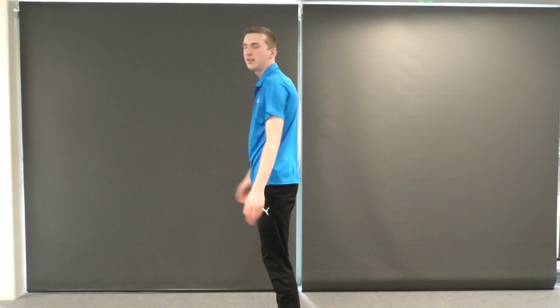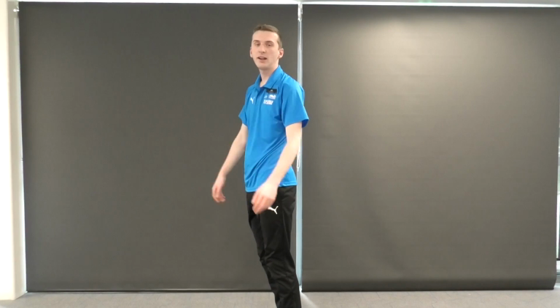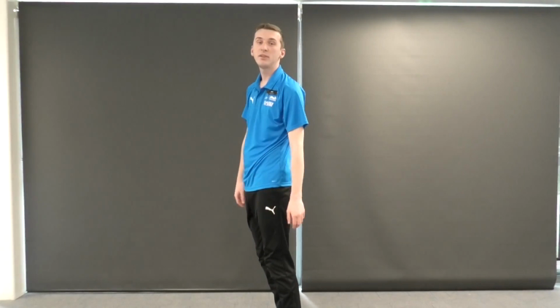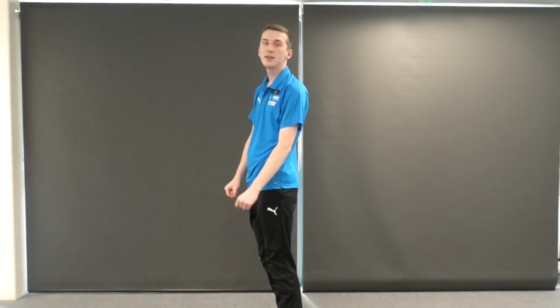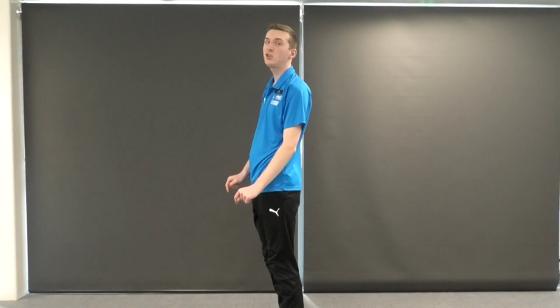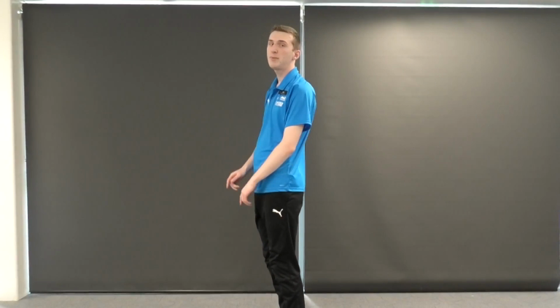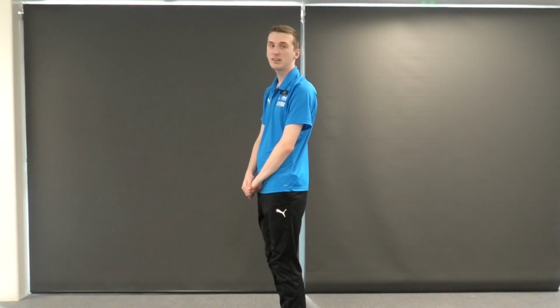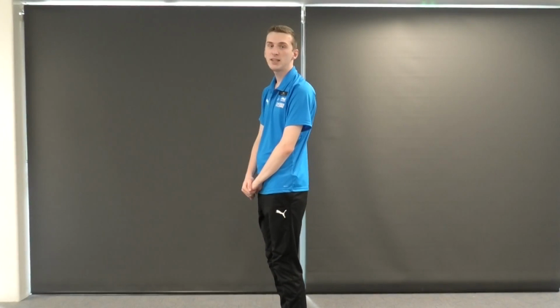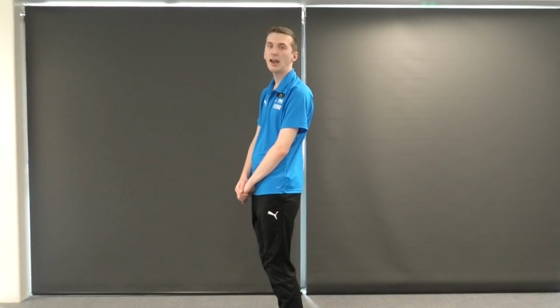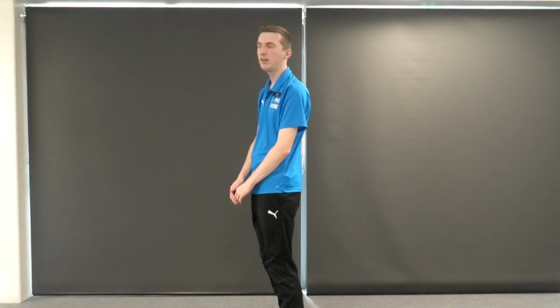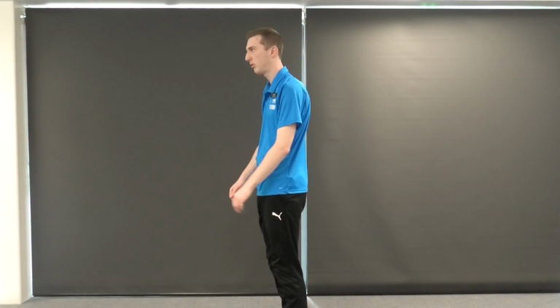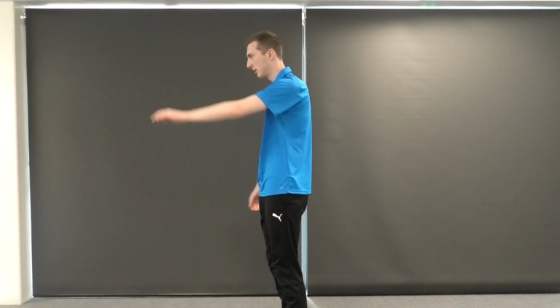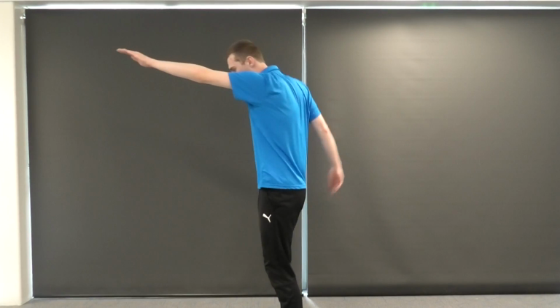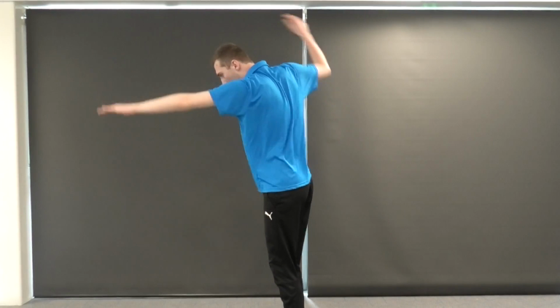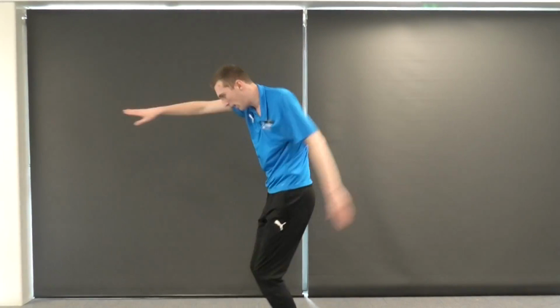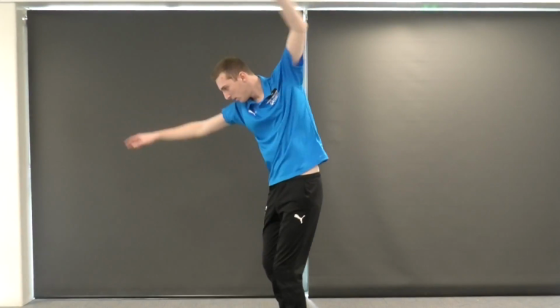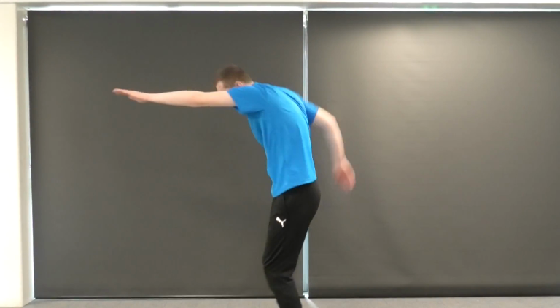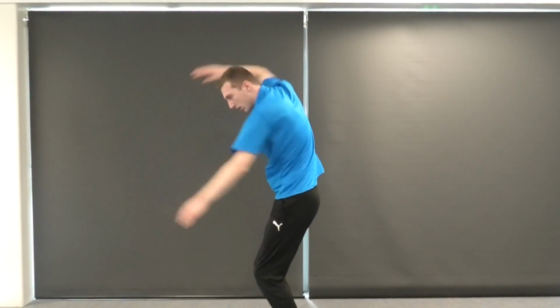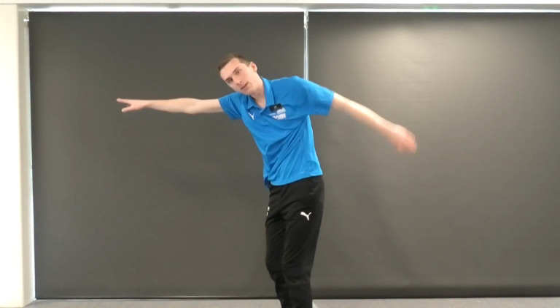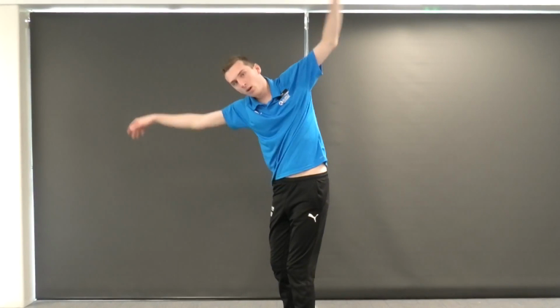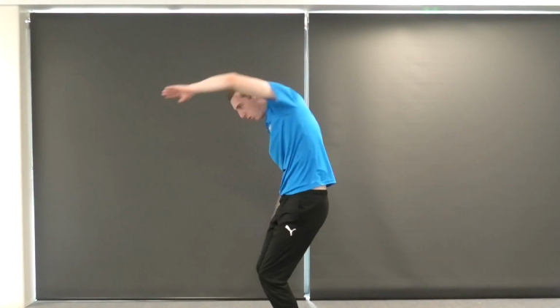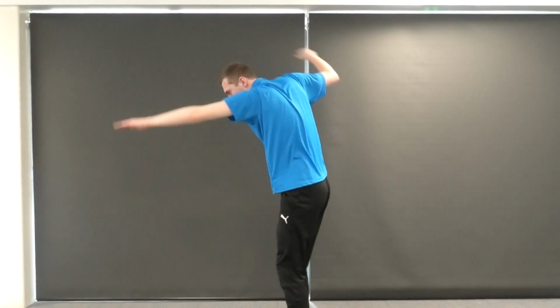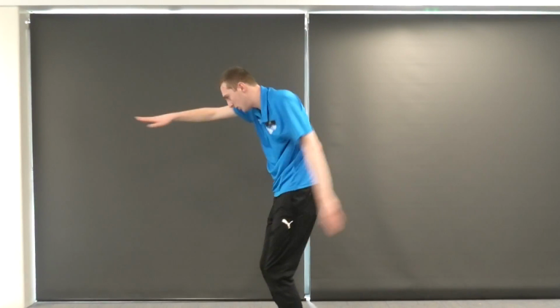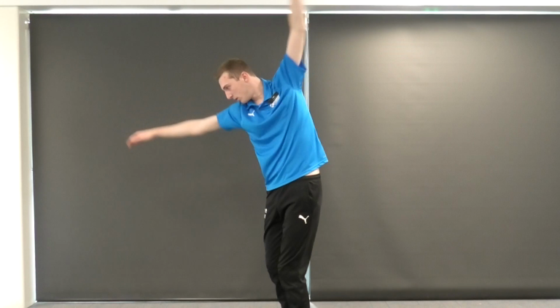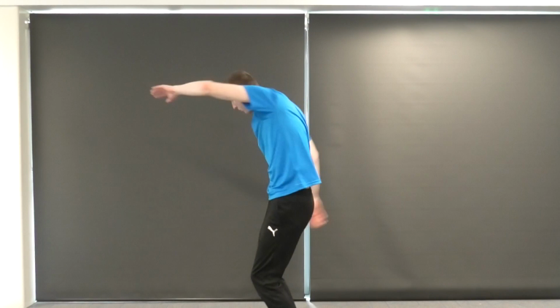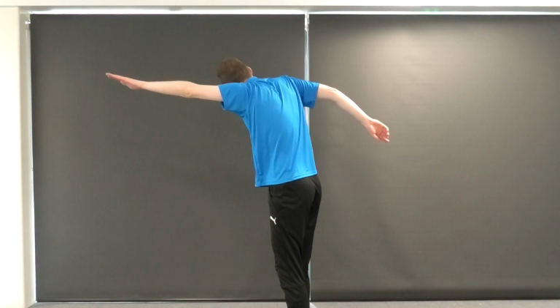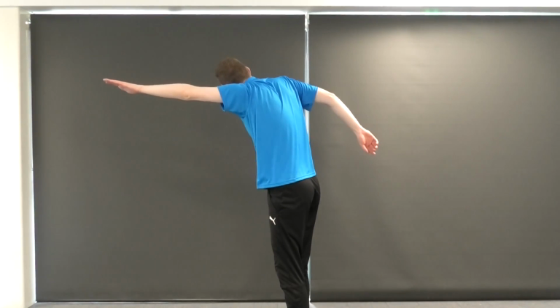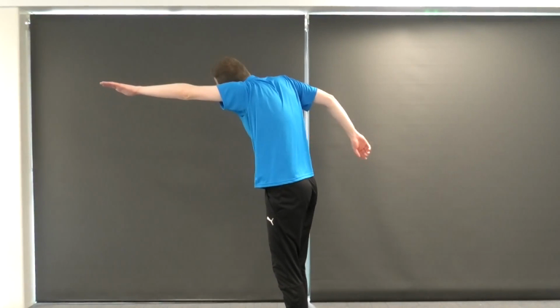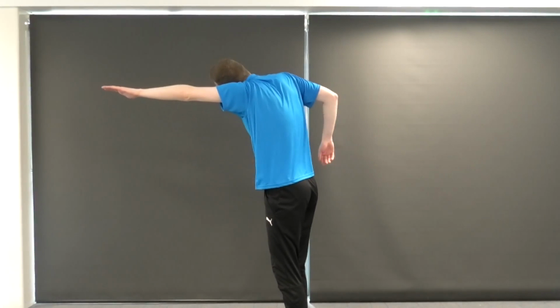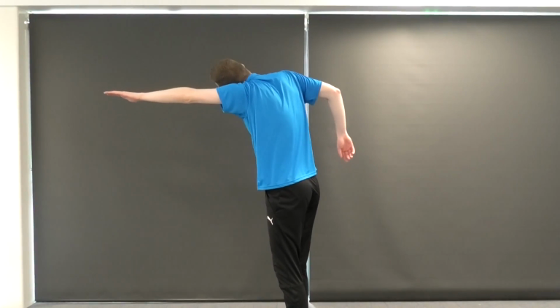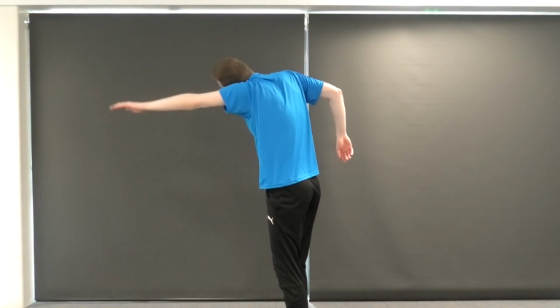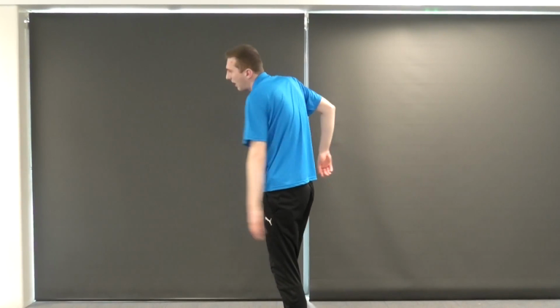This time we're going to get a little bit faster, making sure we keep the same technique and breathing on number 3. 1, 2, breathe. 1, 2, breathe. Making sure that ear stays on that shoulder the whole time.